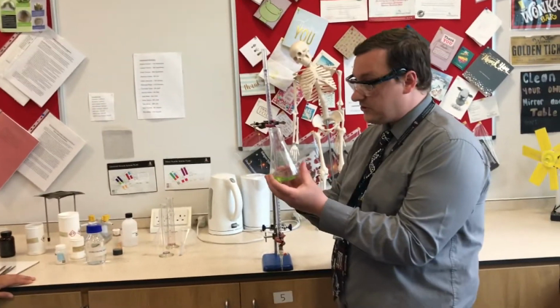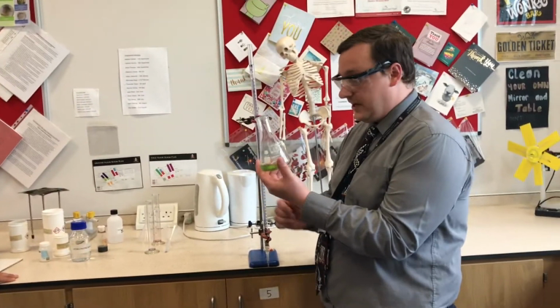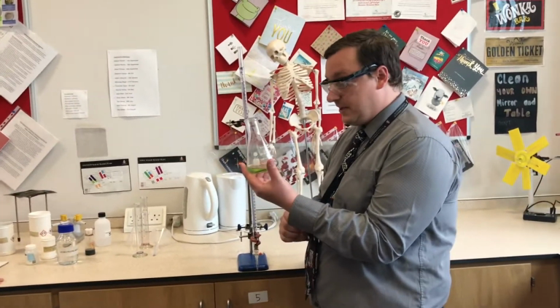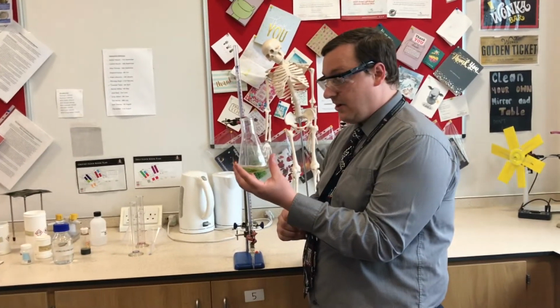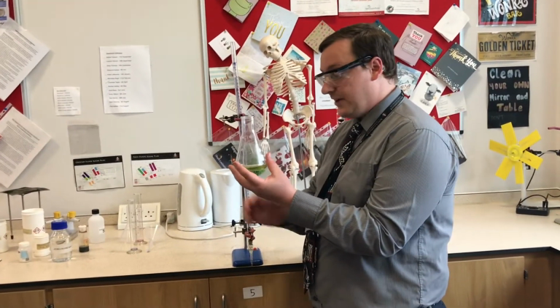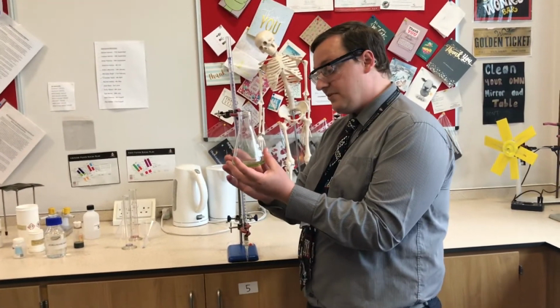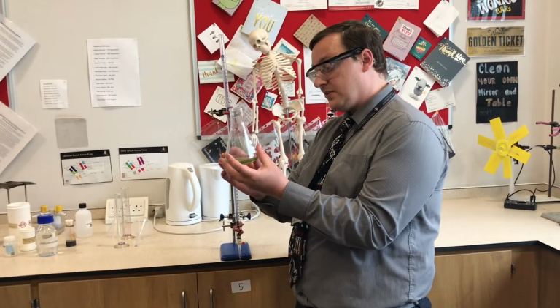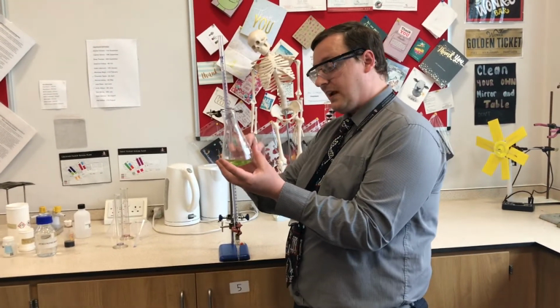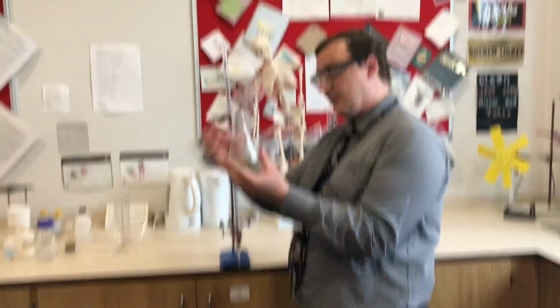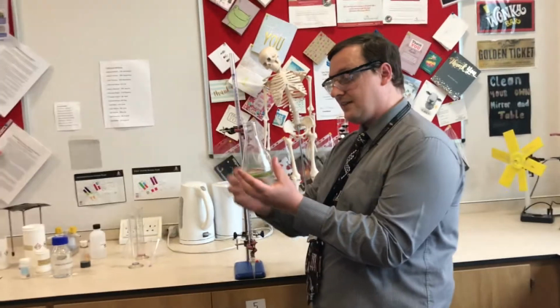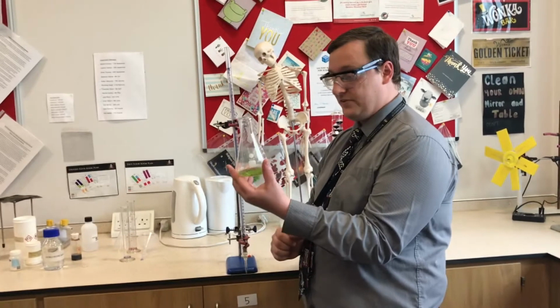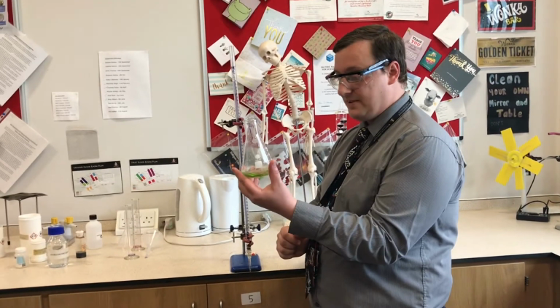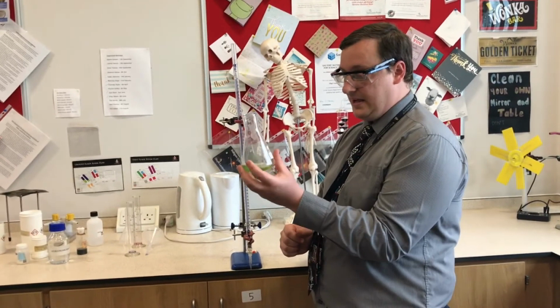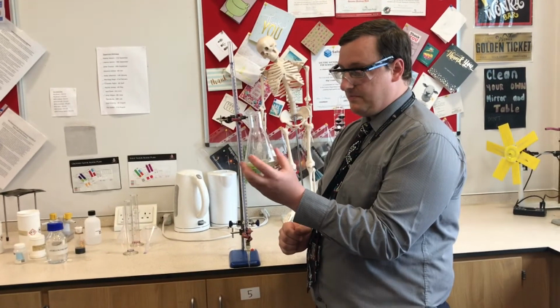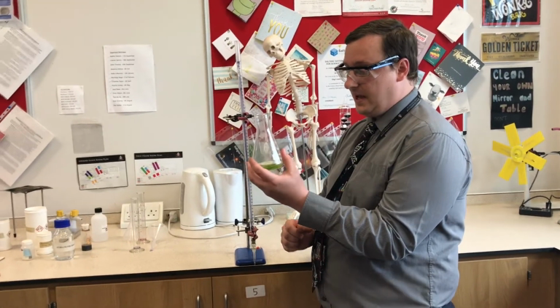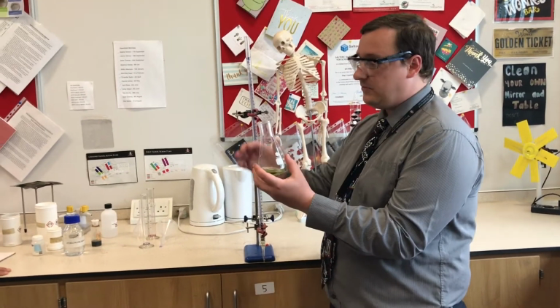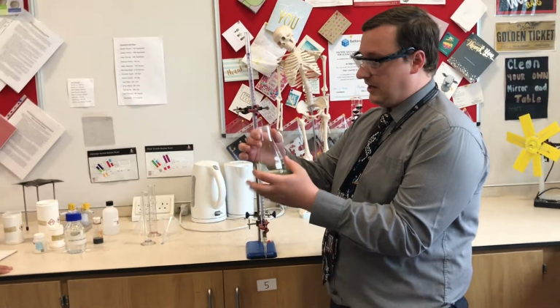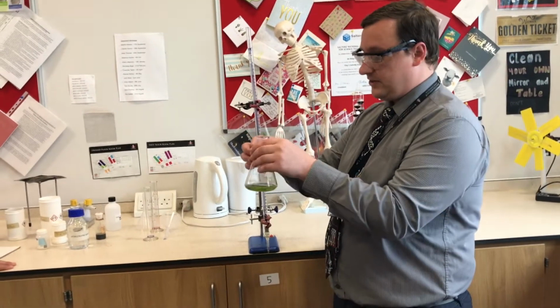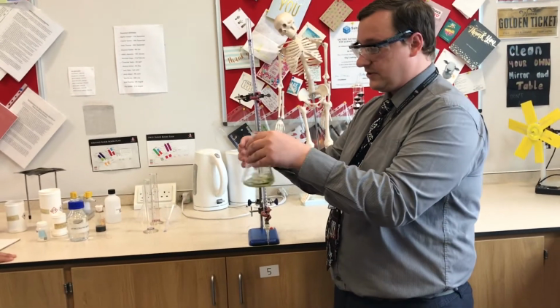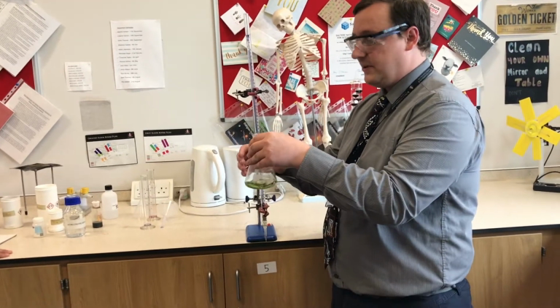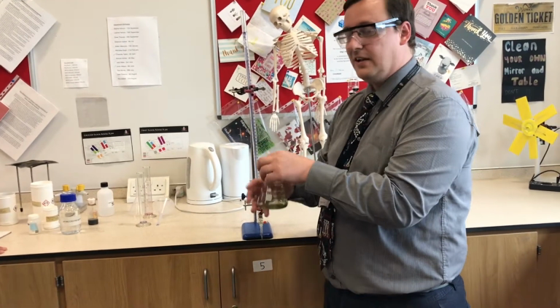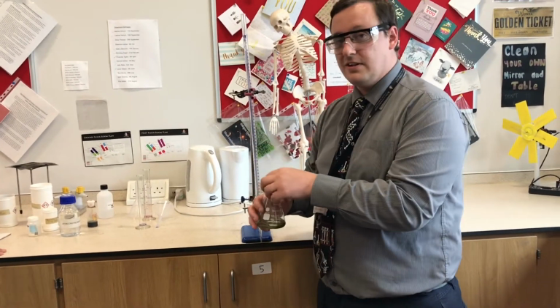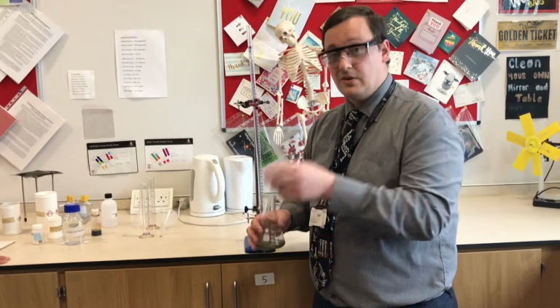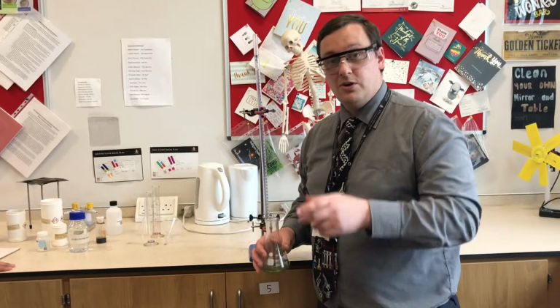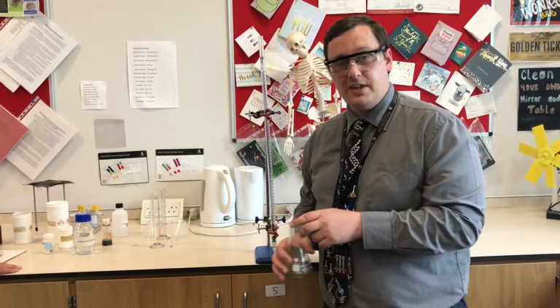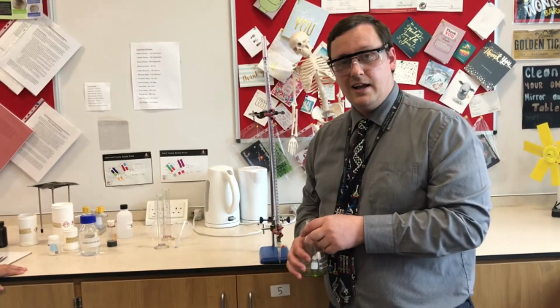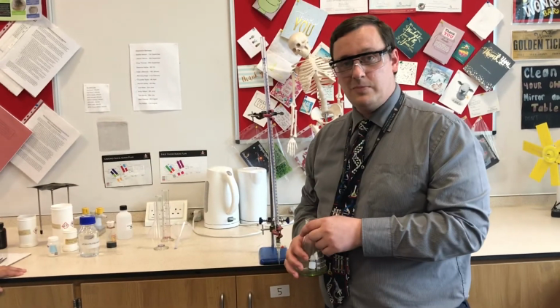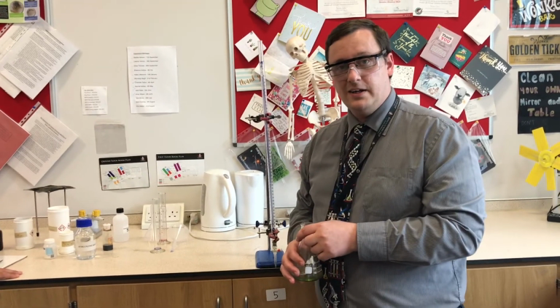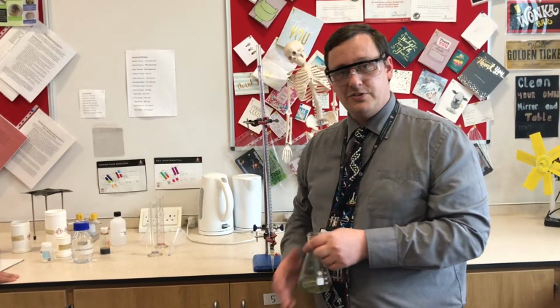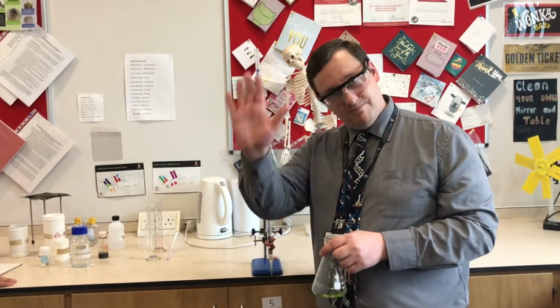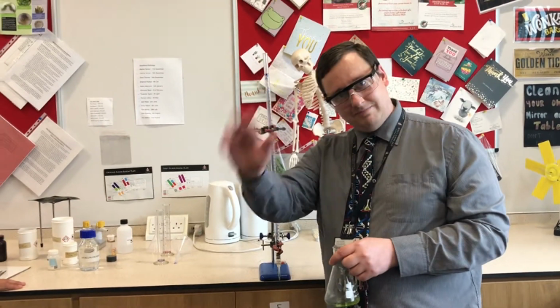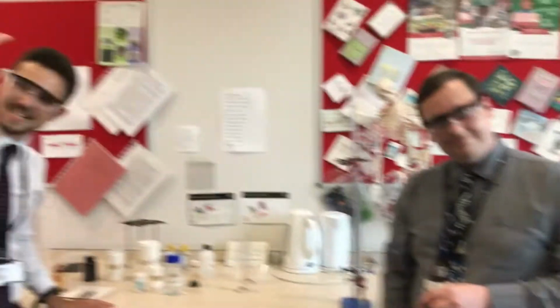Yeah, you're right. I don't know if there is a process to get rid of indicator once it's in. But I think we should have a go at dissolving stuff in a later video — so watch out for that, and we'll be back another time. See ya later!